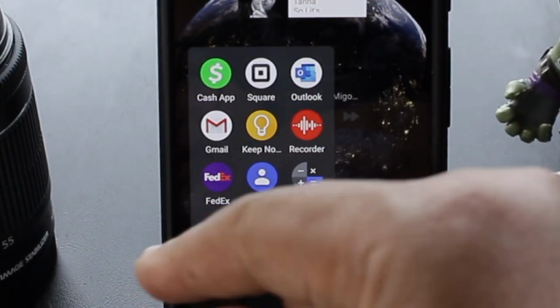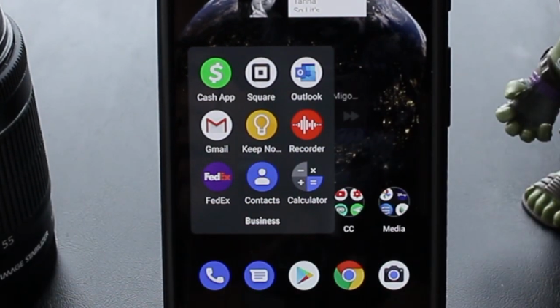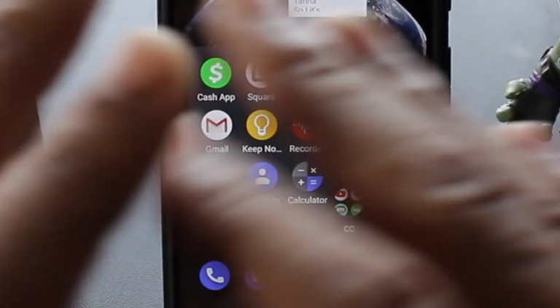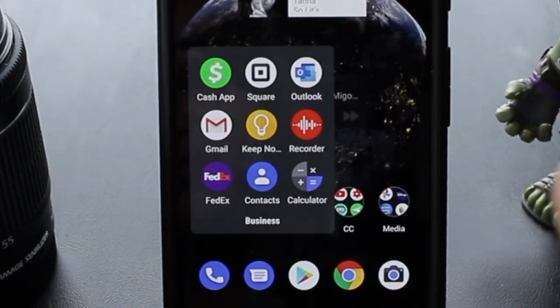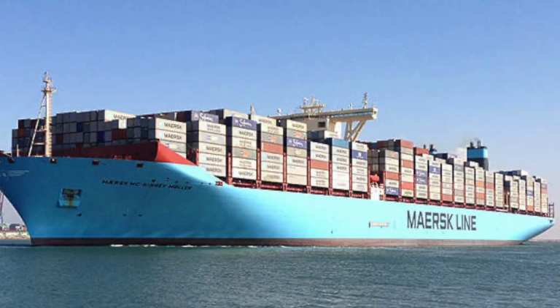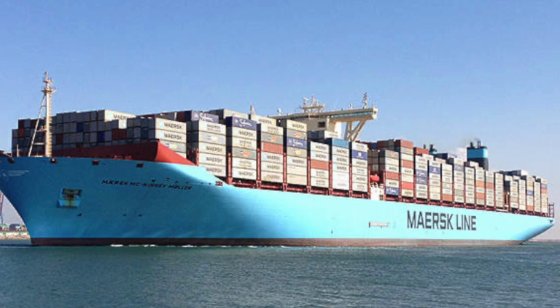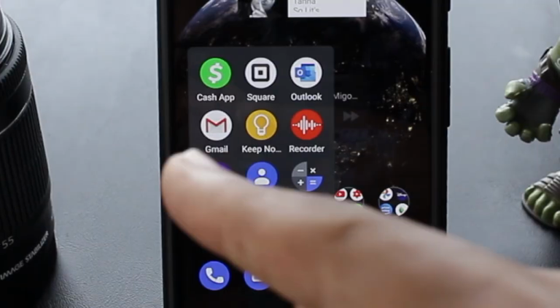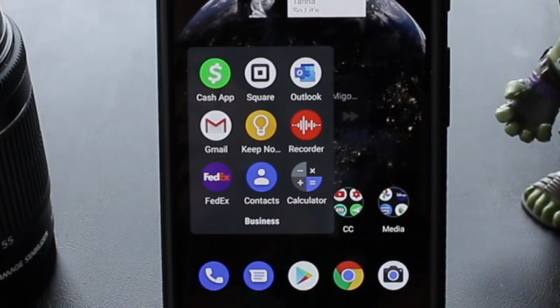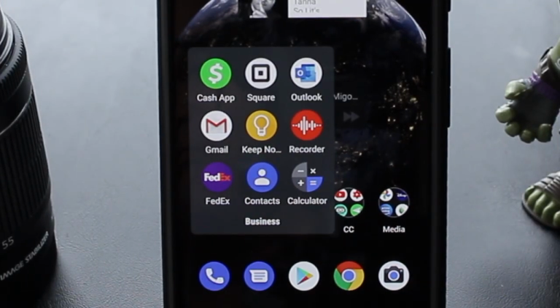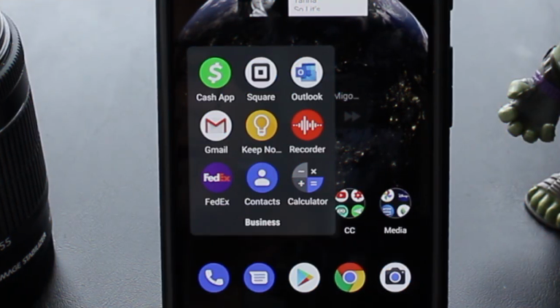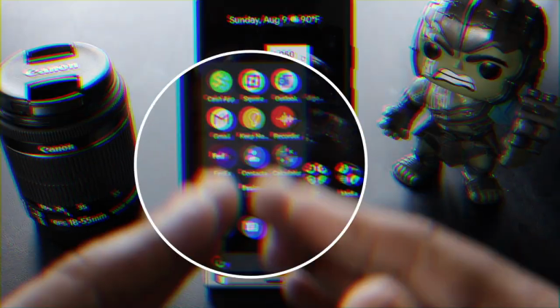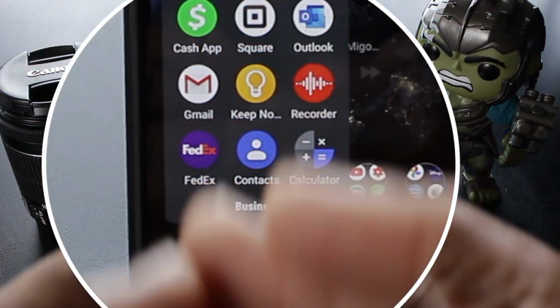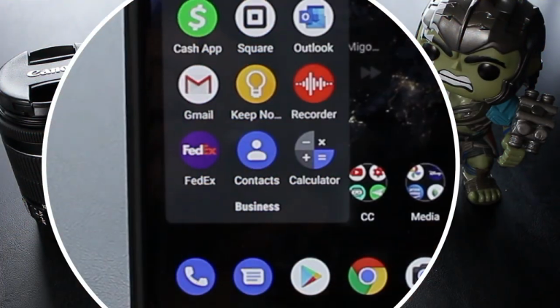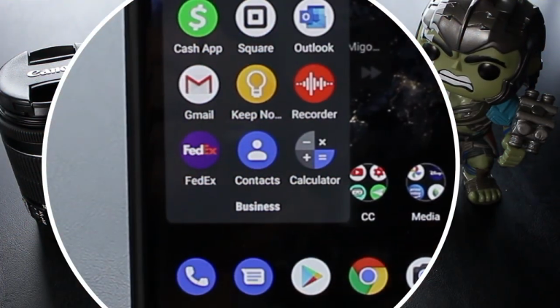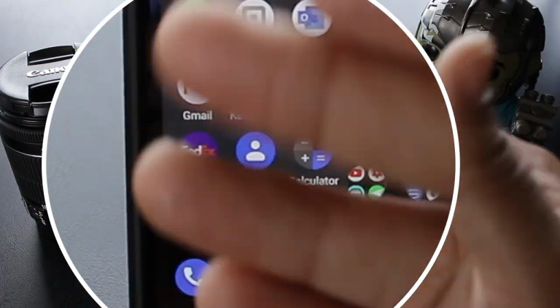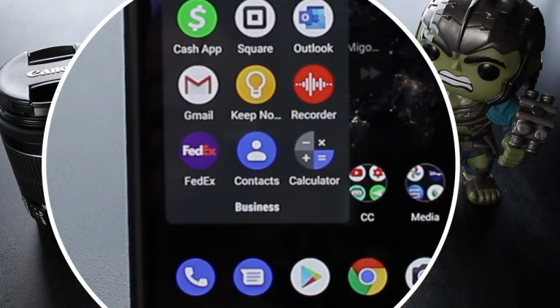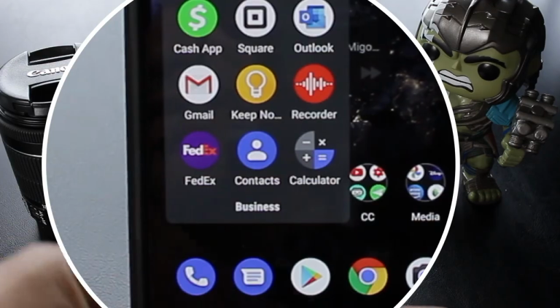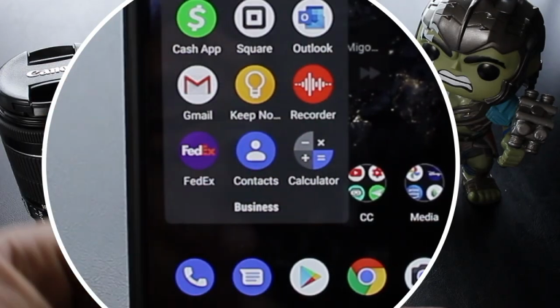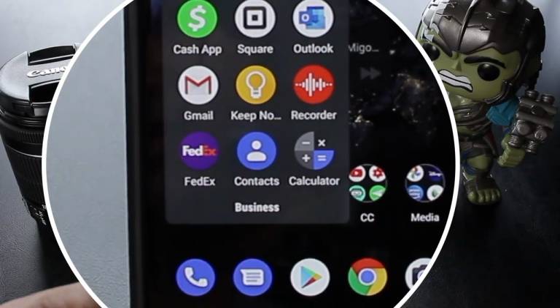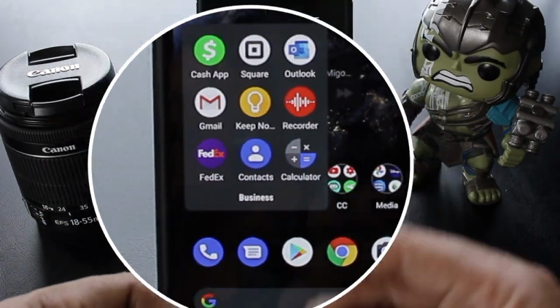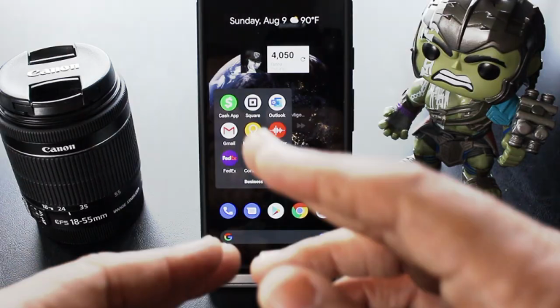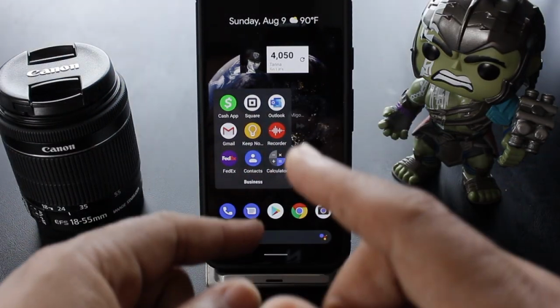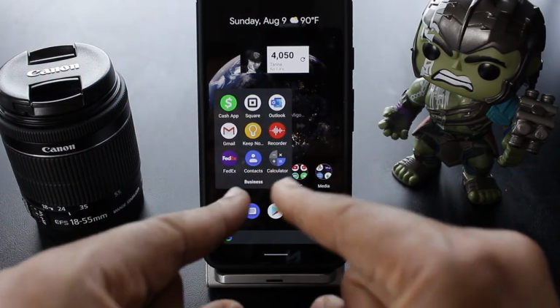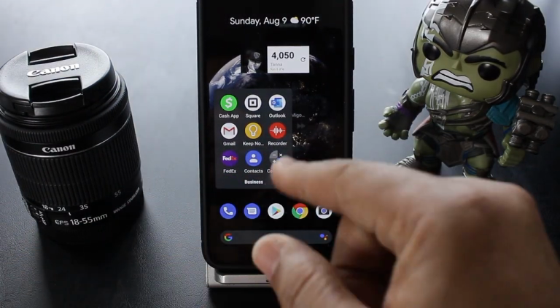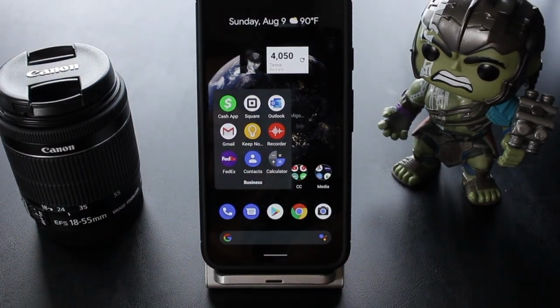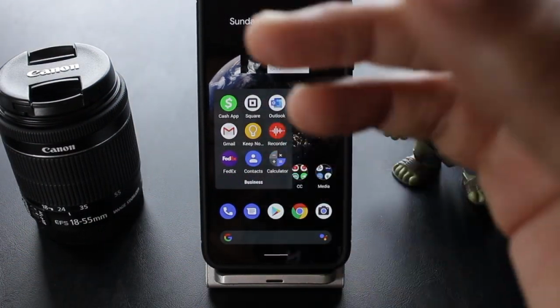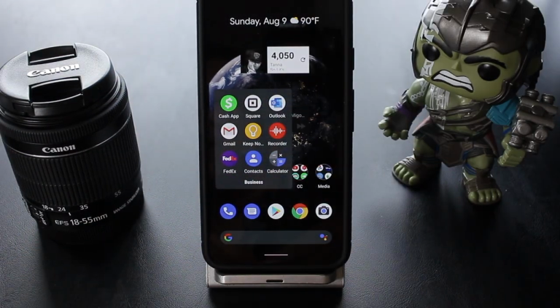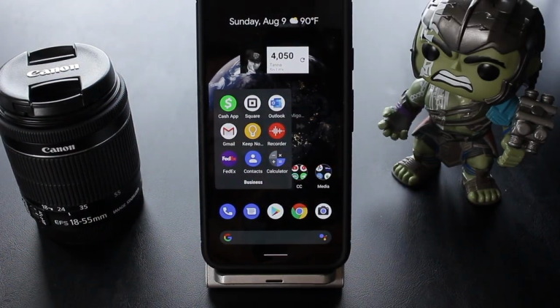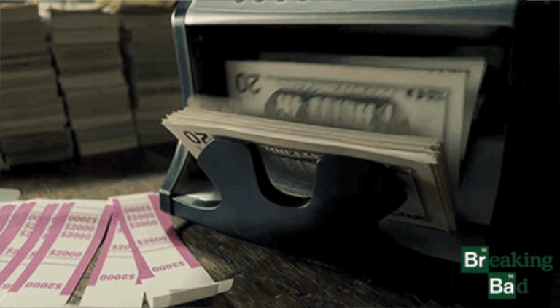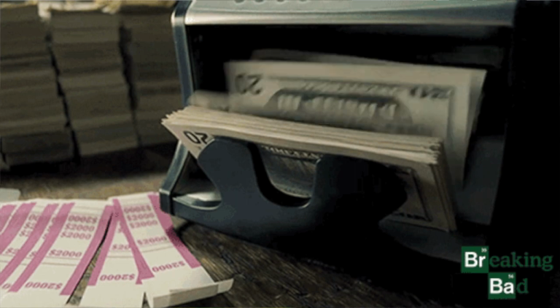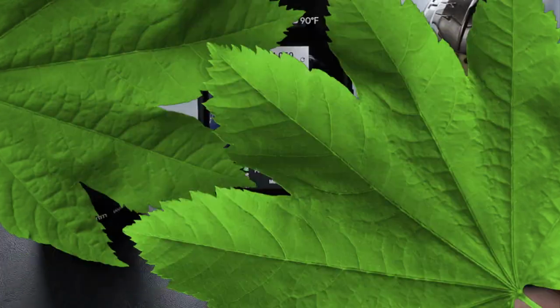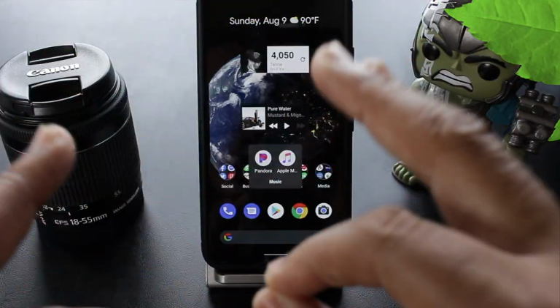Then to keep track of all my shipments, I got the FedEx app on deck. Then I got the Contacts app so I can go ahead and reach out to my resources. And then I got the Calculator right there so we can make the numbers make sense.